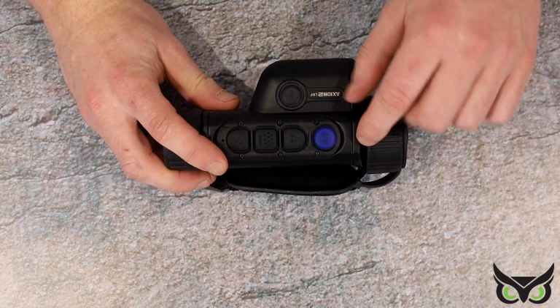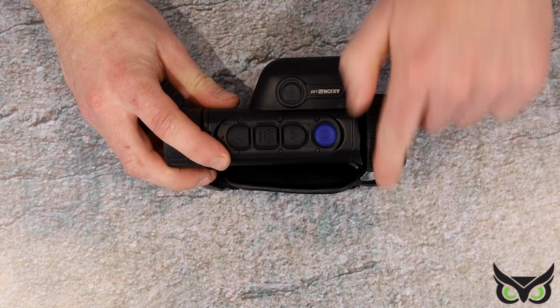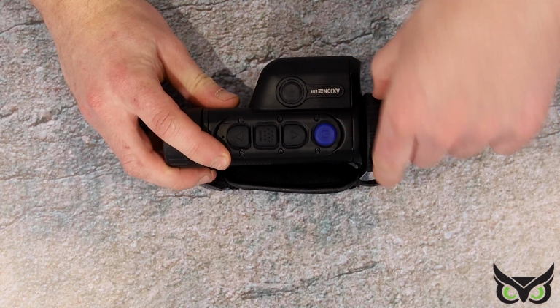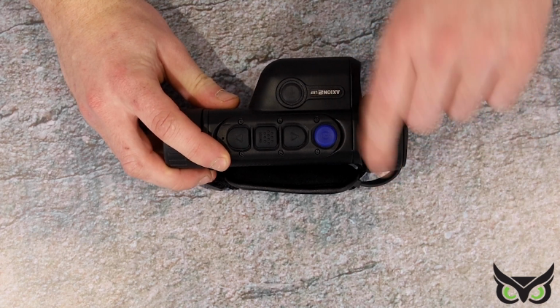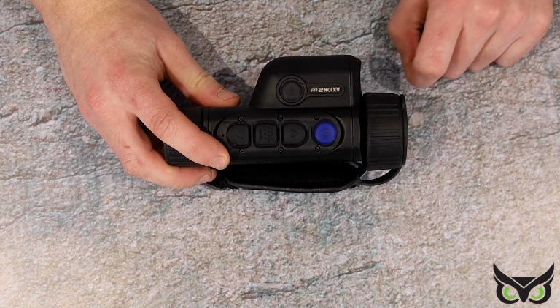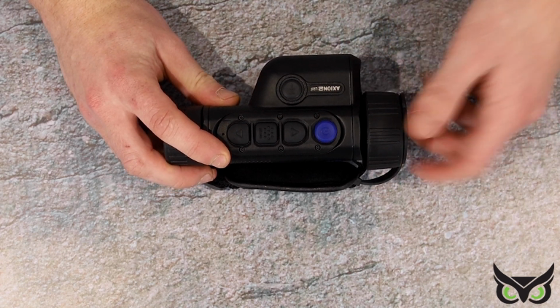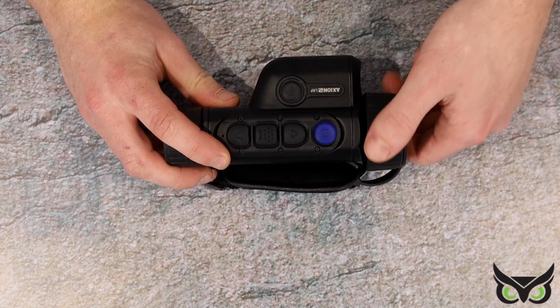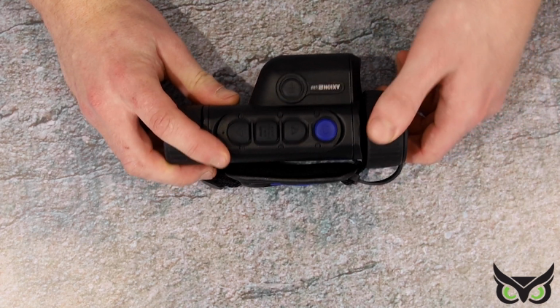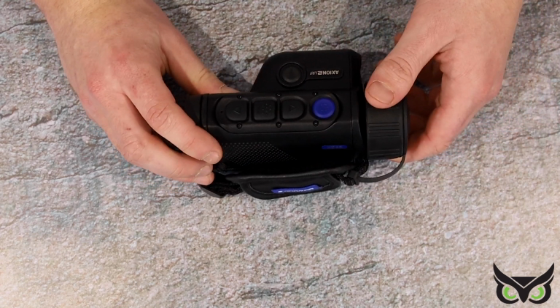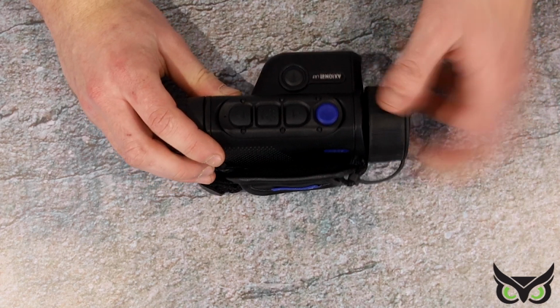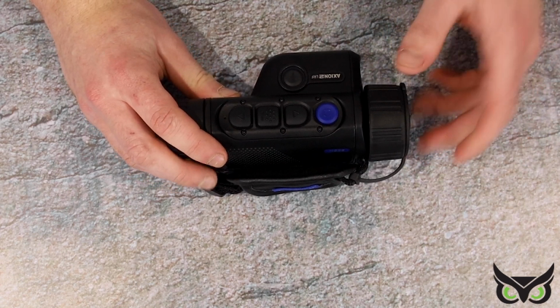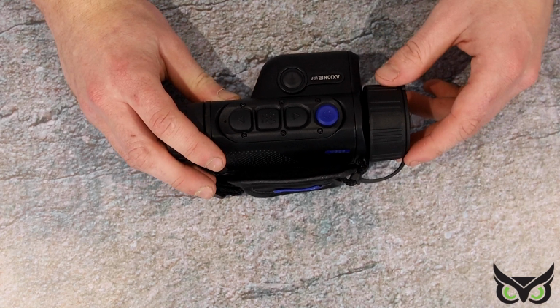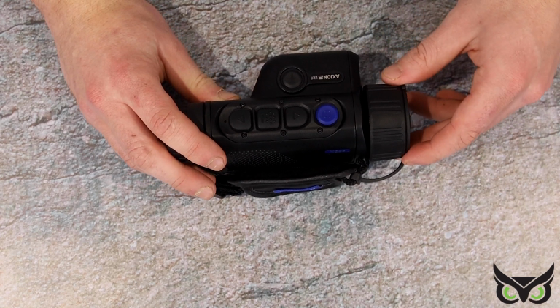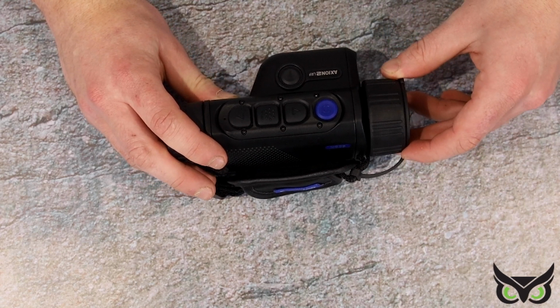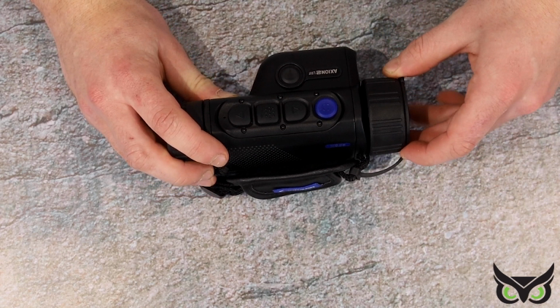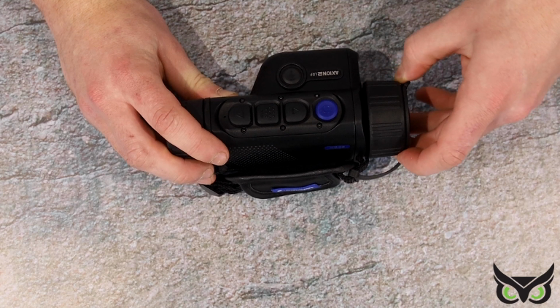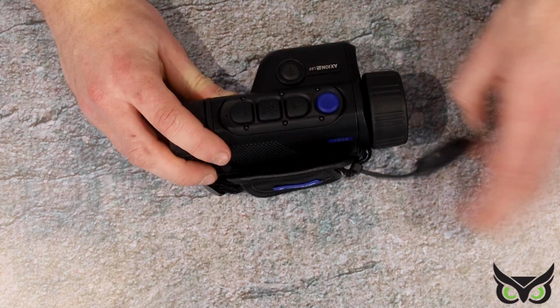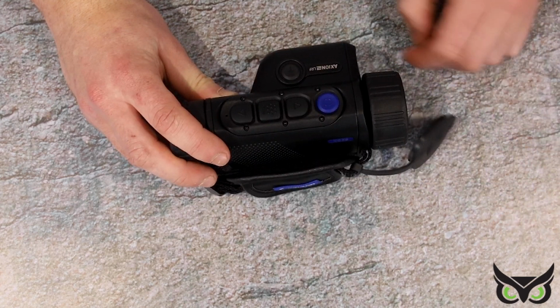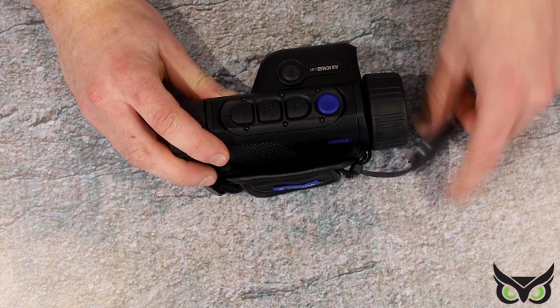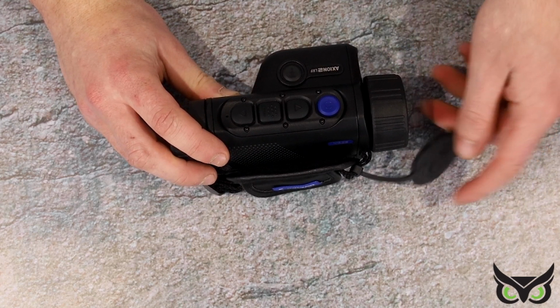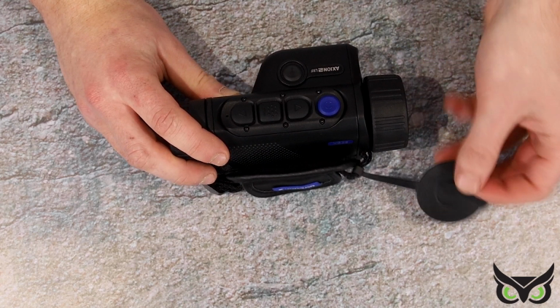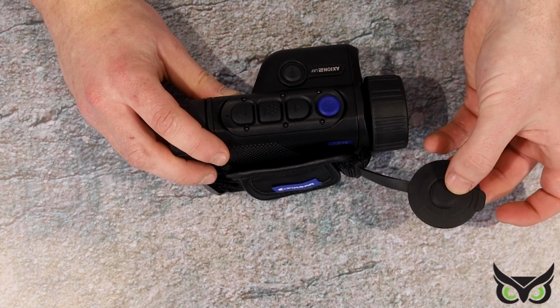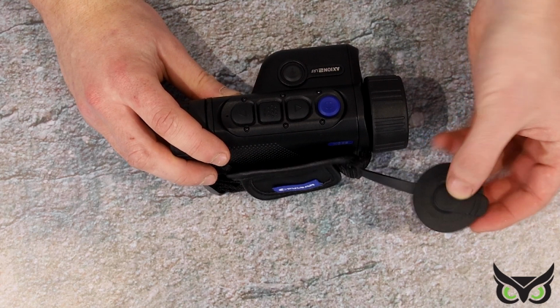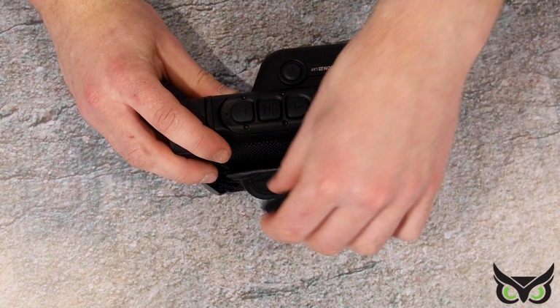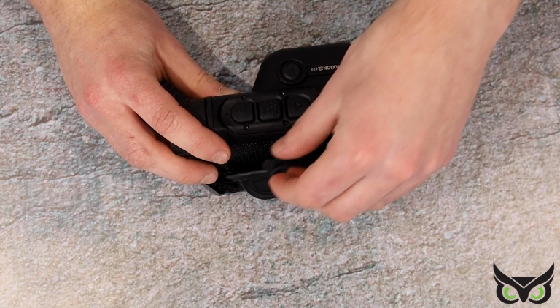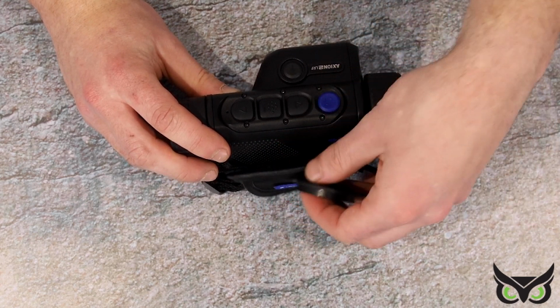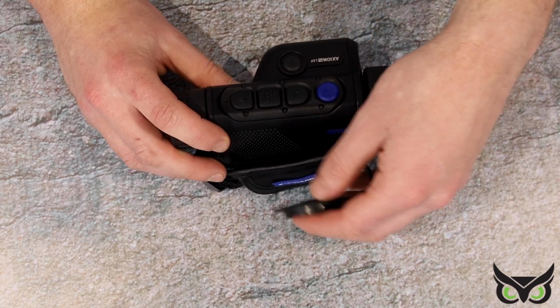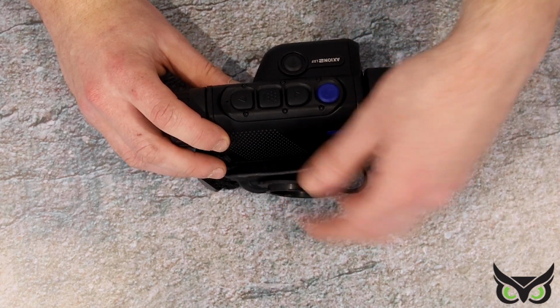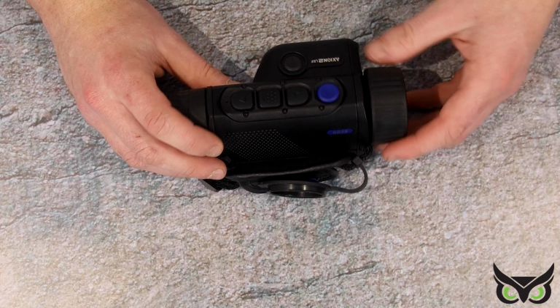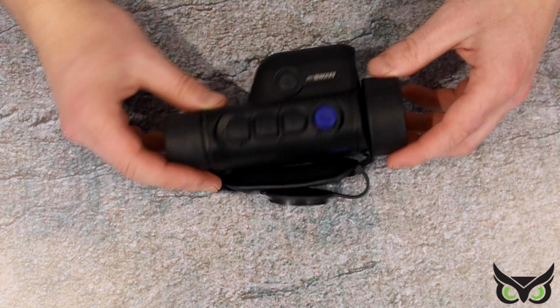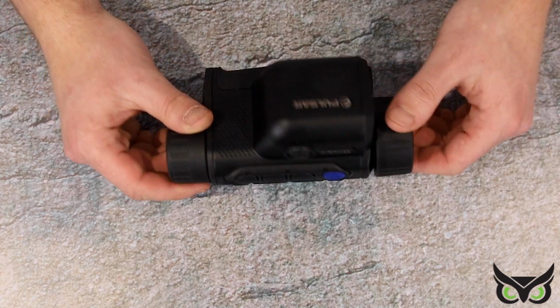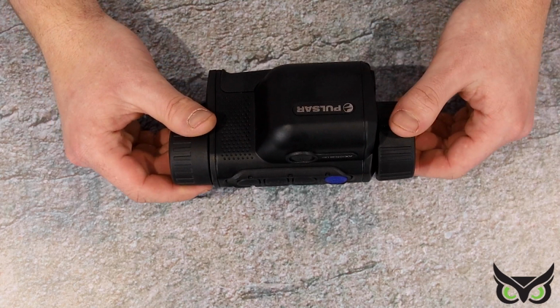The objective has a nice rubber knurling, and again that fantastic little Axiom feature — the lens cap hangs down just to get it out of the way. There's a magnetic cap on the side there, and that simply slots on, and away you go.